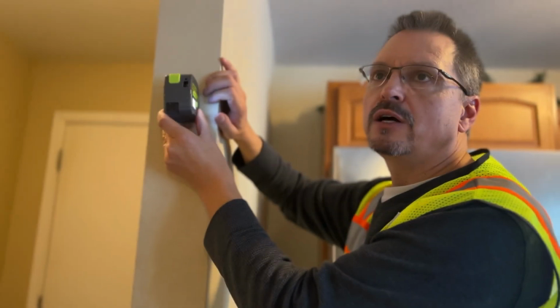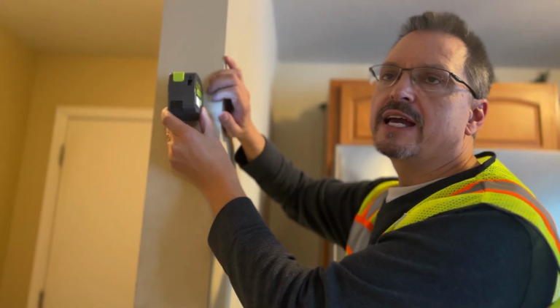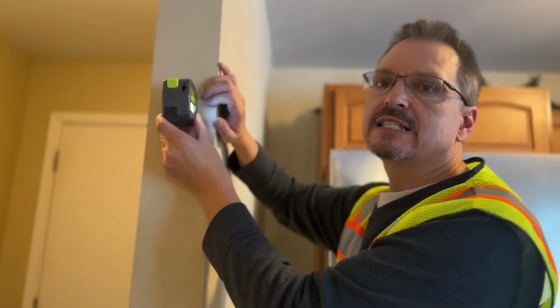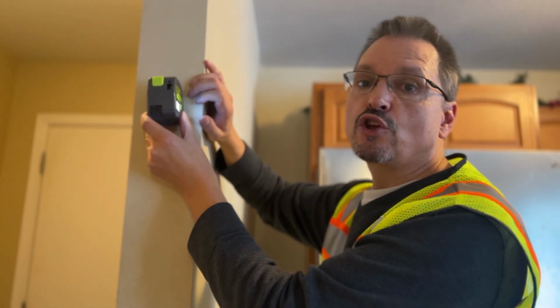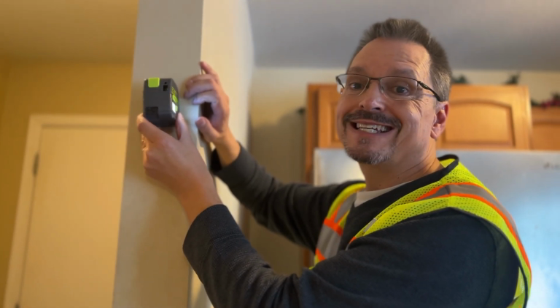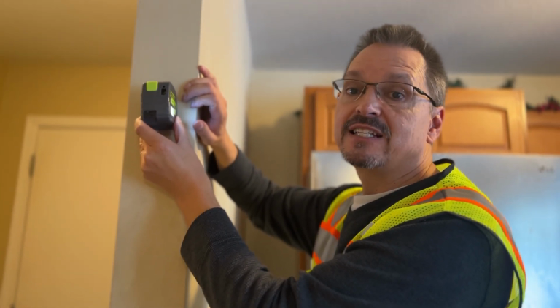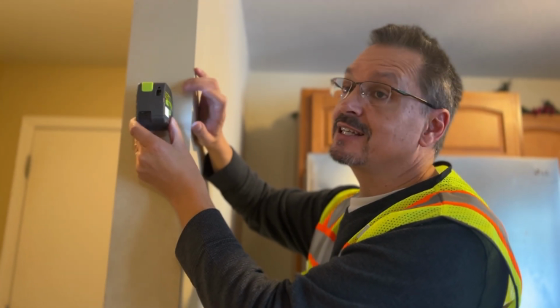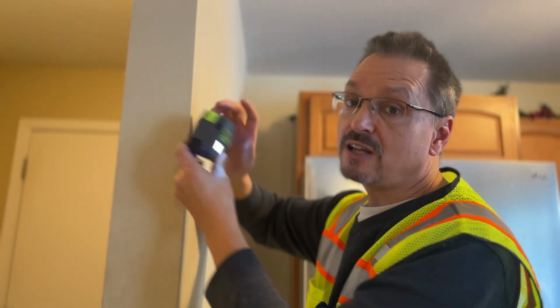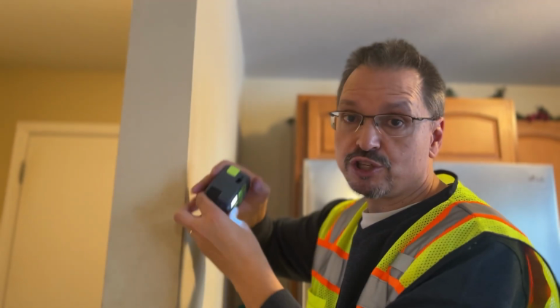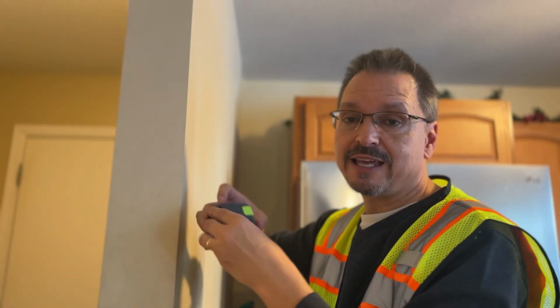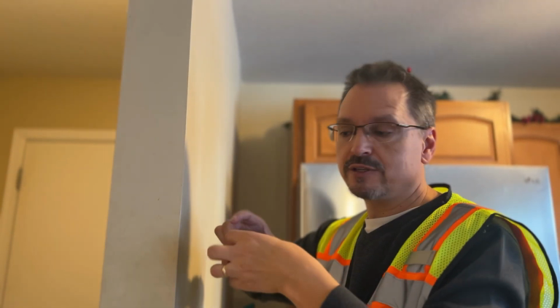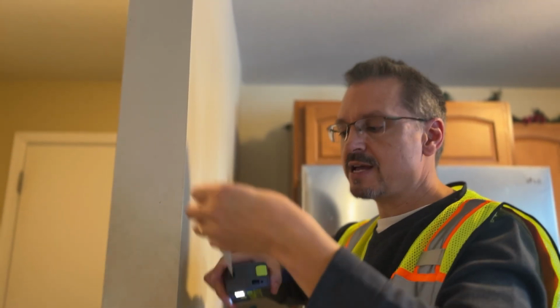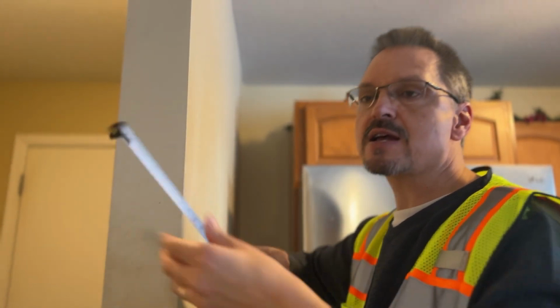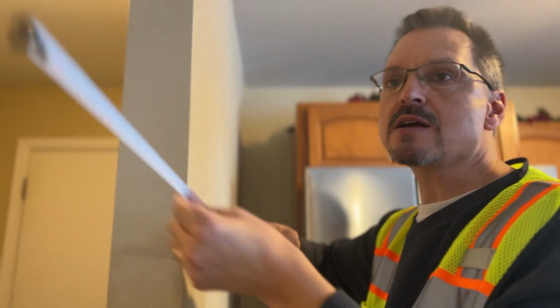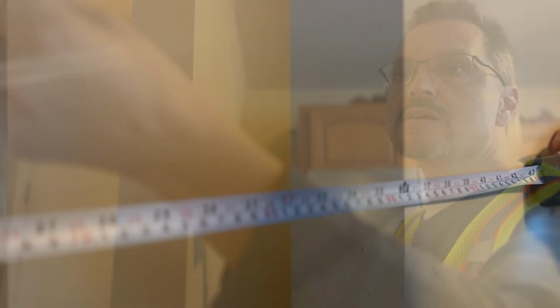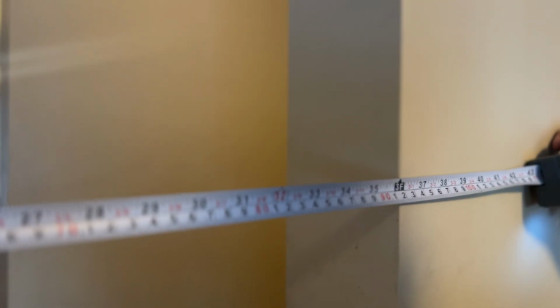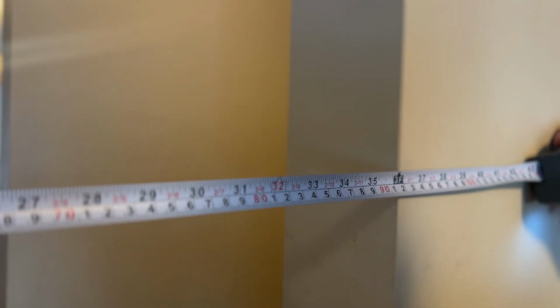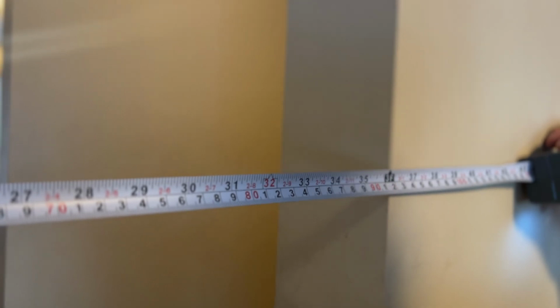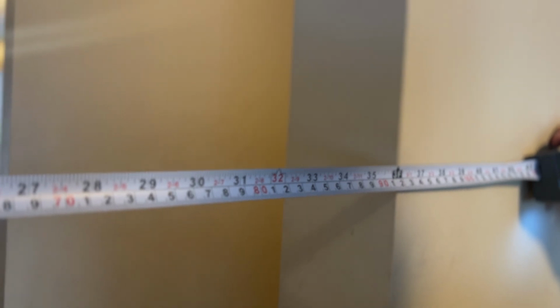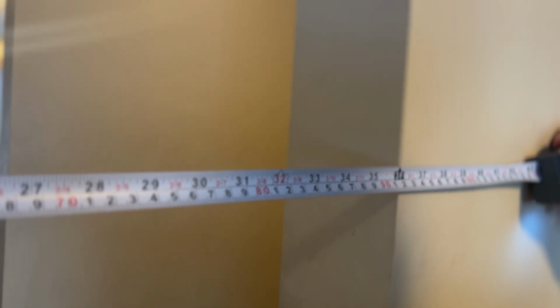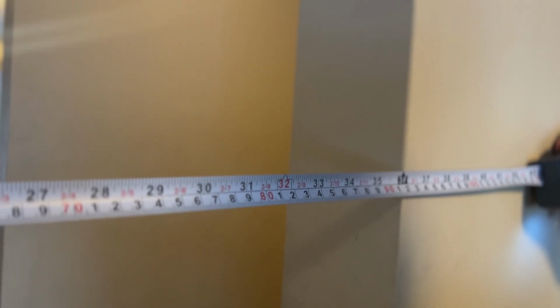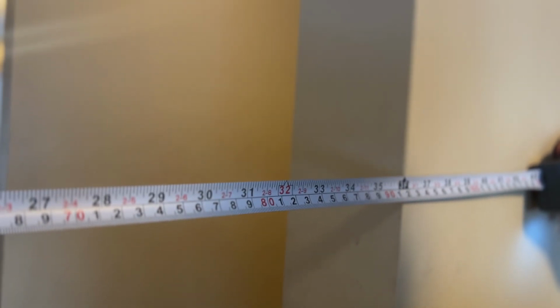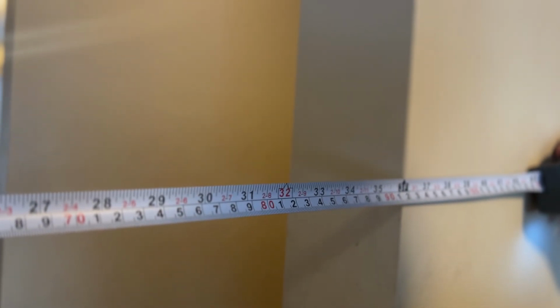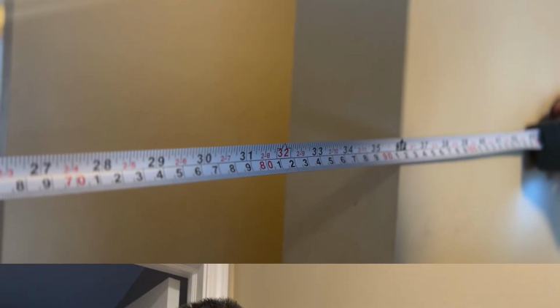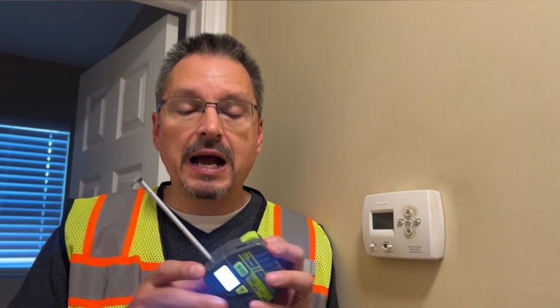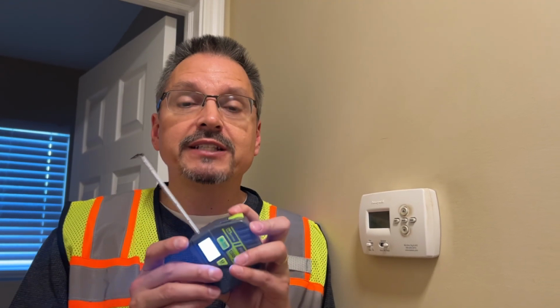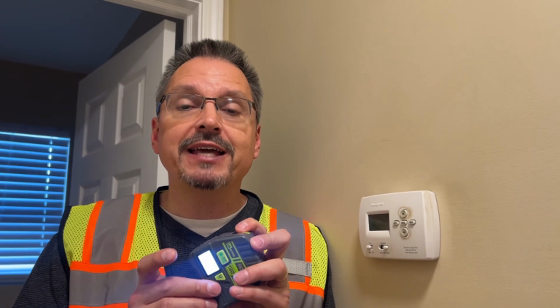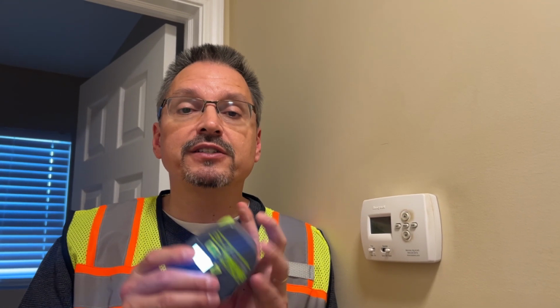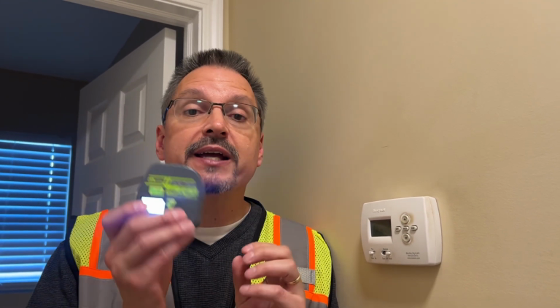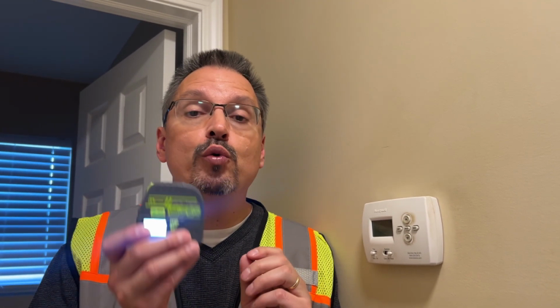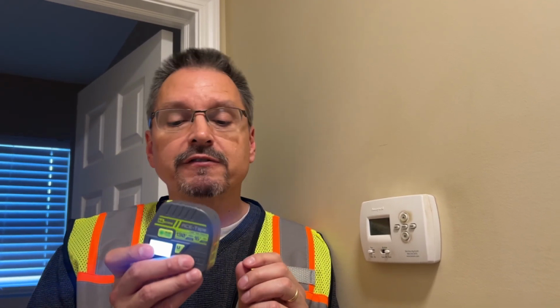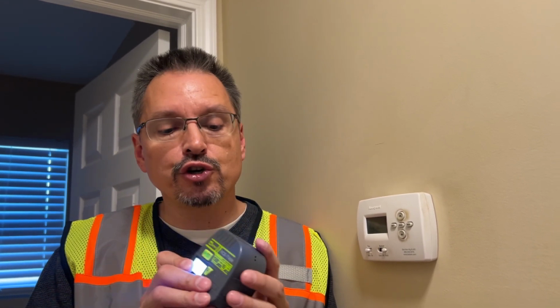It says it's 36 inches. Let's double check the accuracy — 36 inches. Very accurate. I will definitely add this to my toolbox for sure.